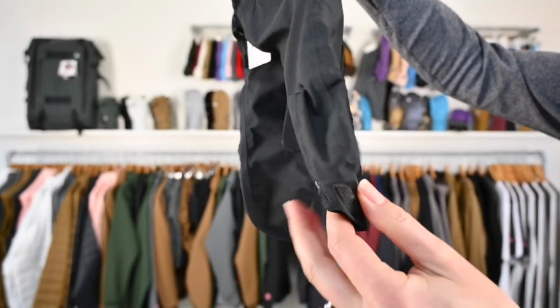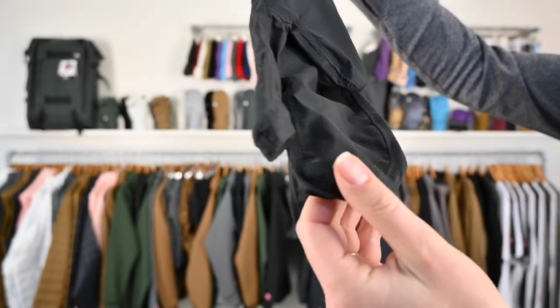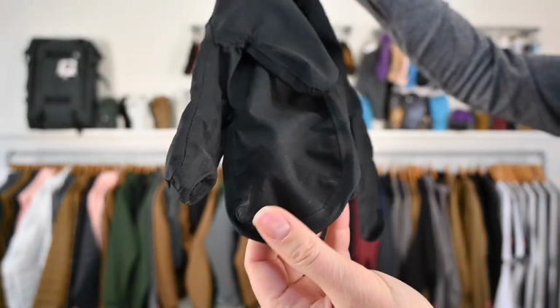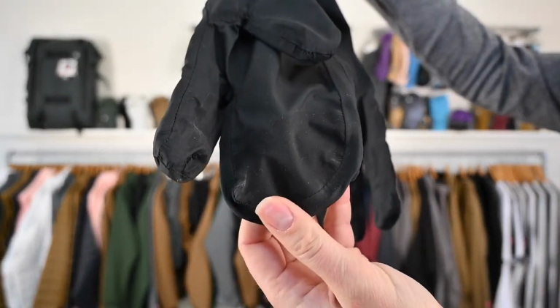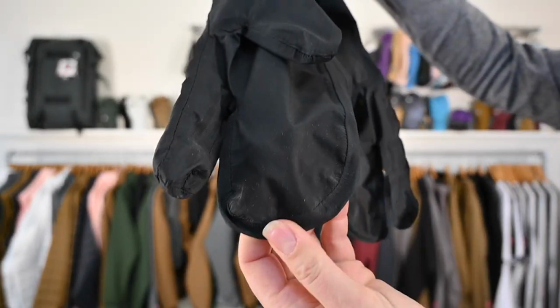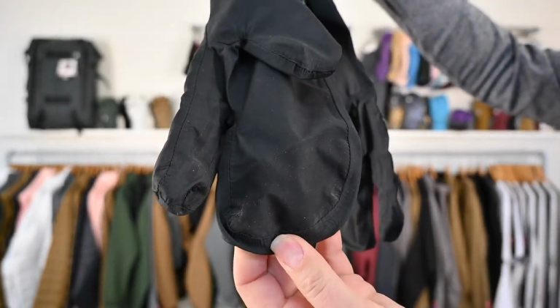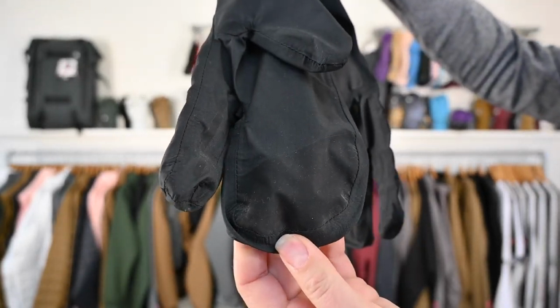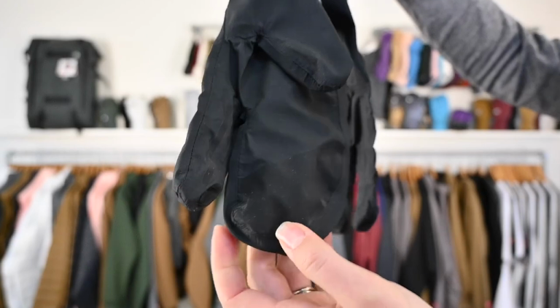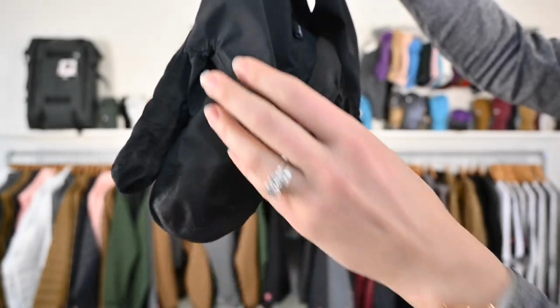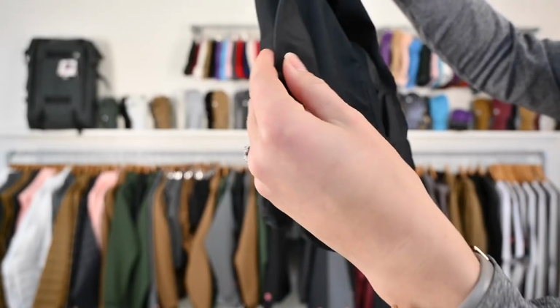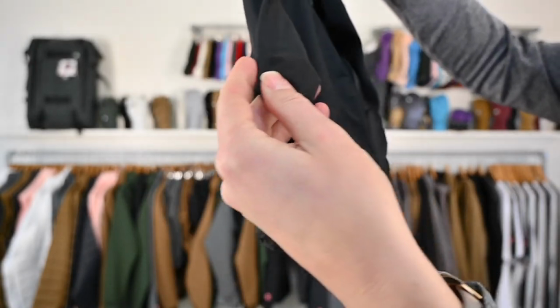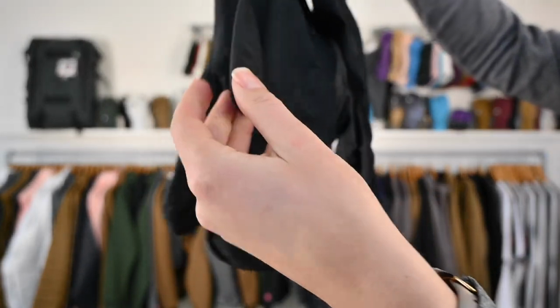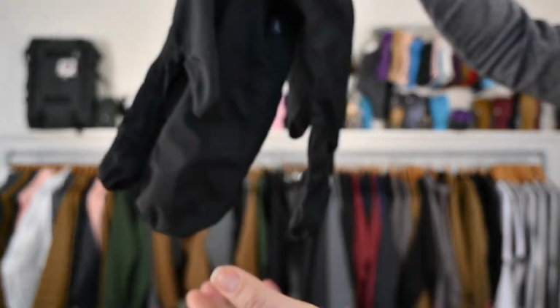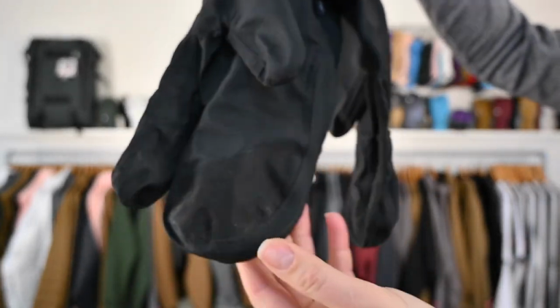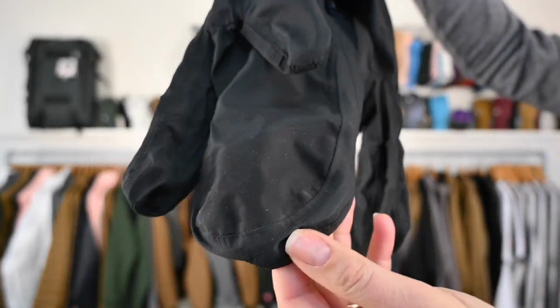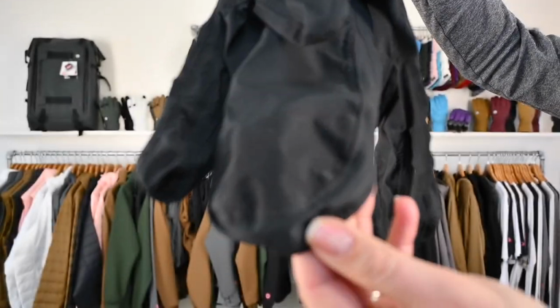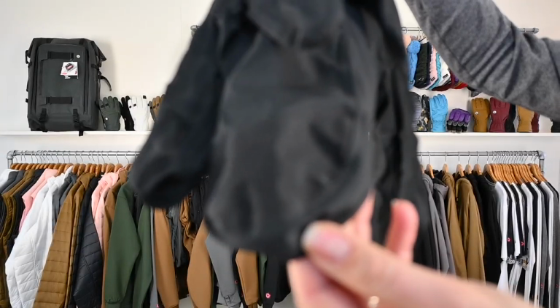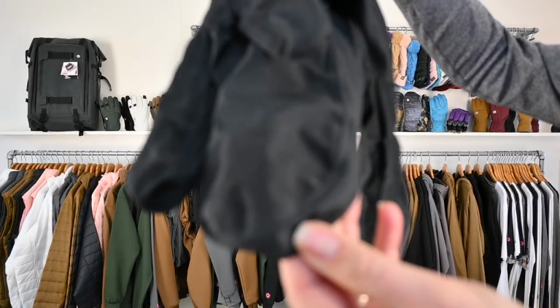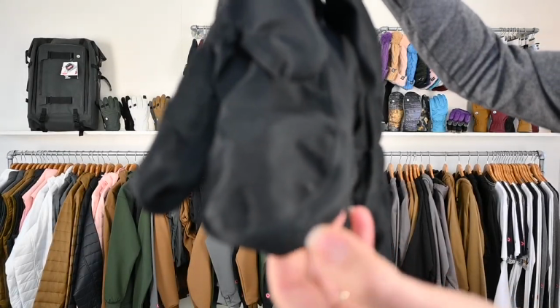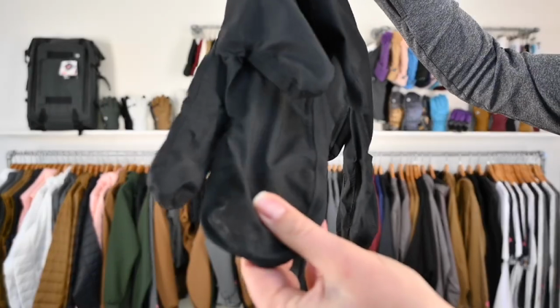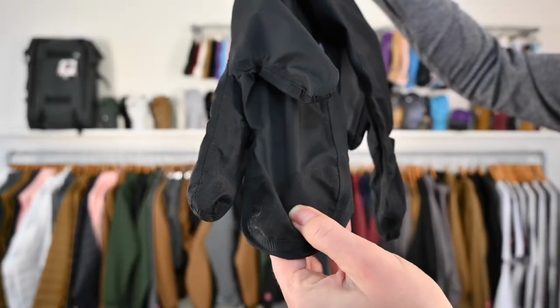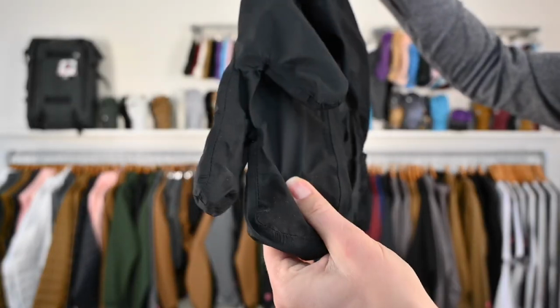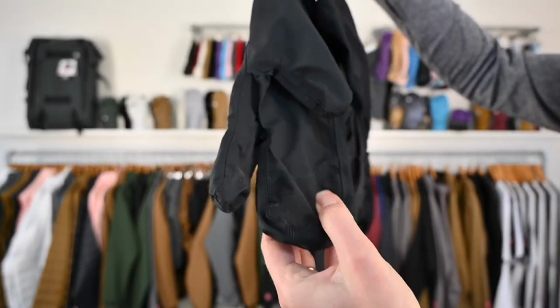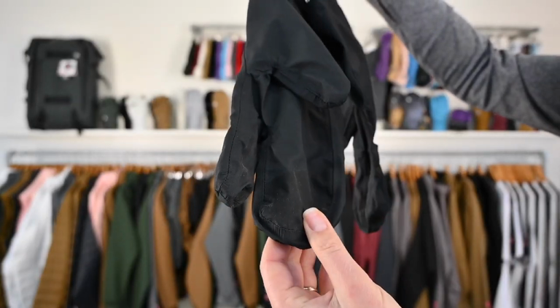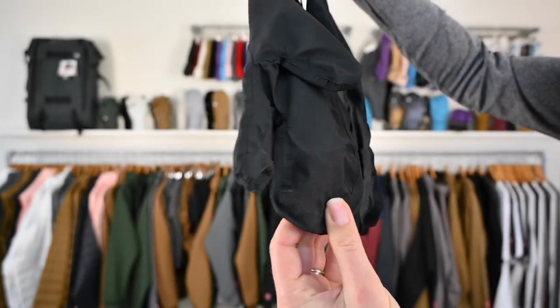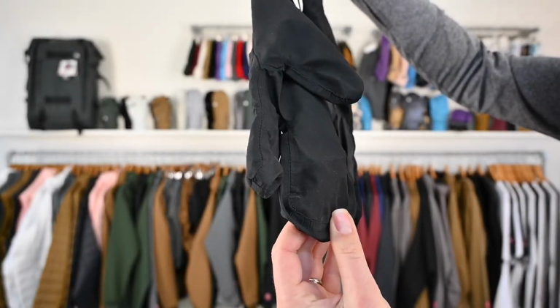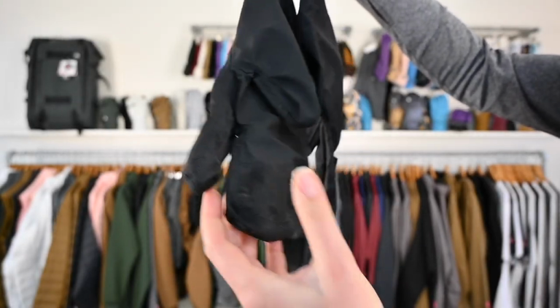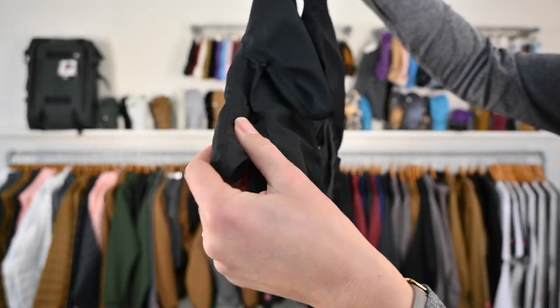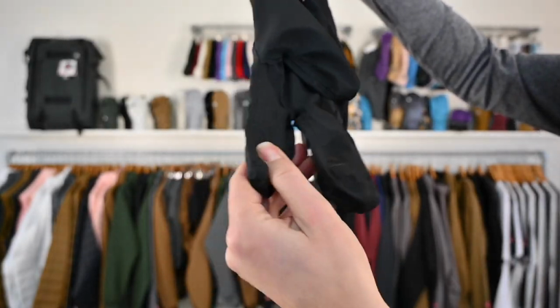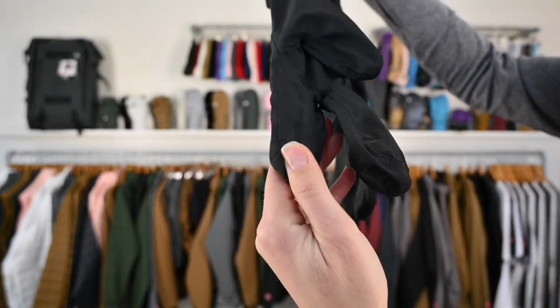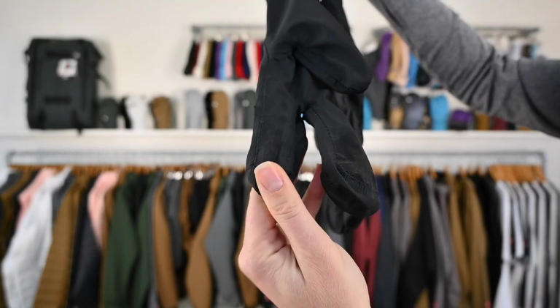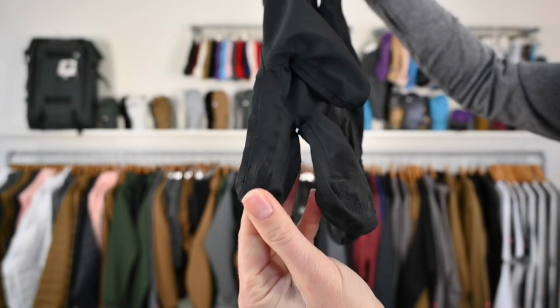I really like the grip at the fingertips and also the thumb, if you can see that. There's nice texture, so it will allow you to really grab something. It's even on the finger.